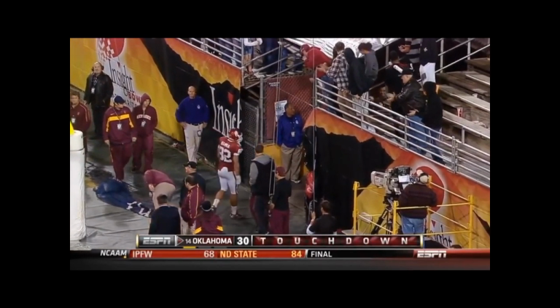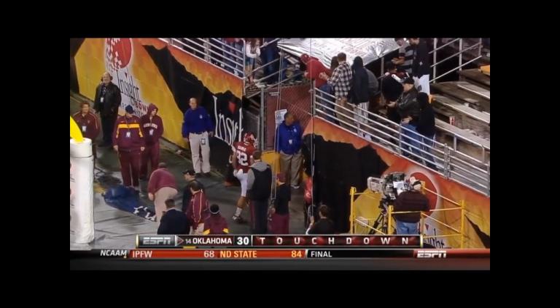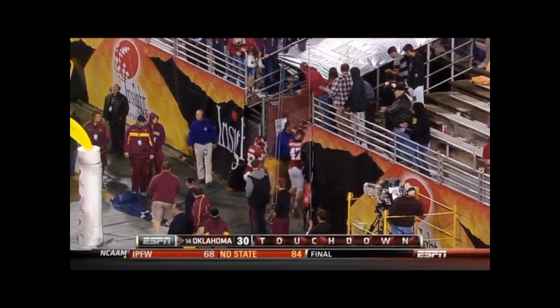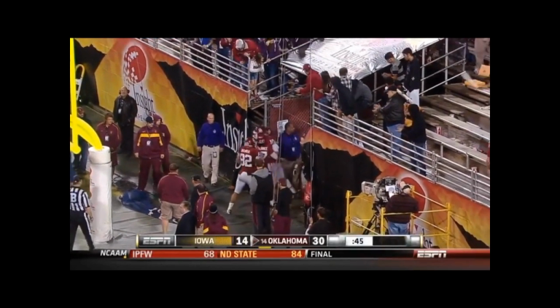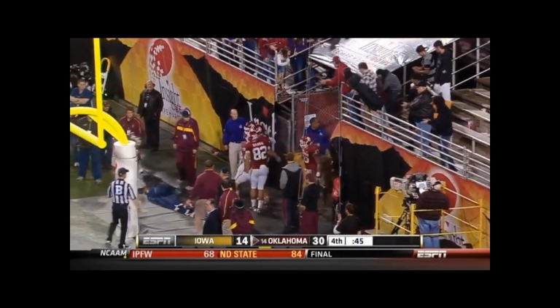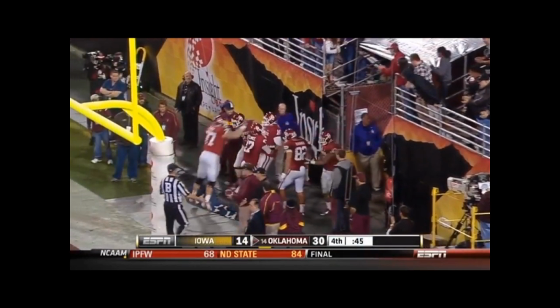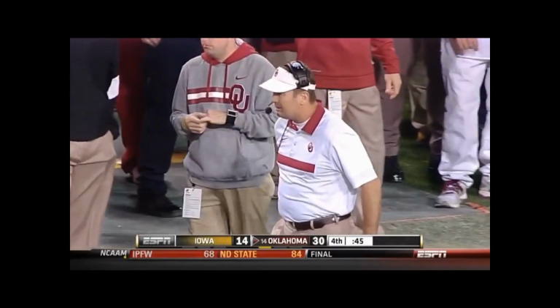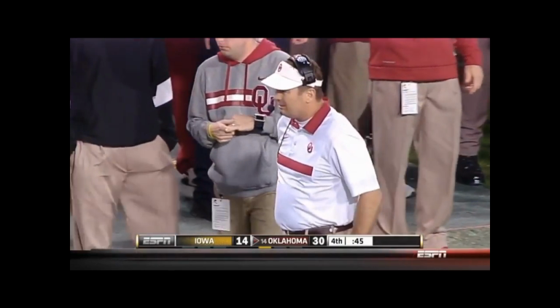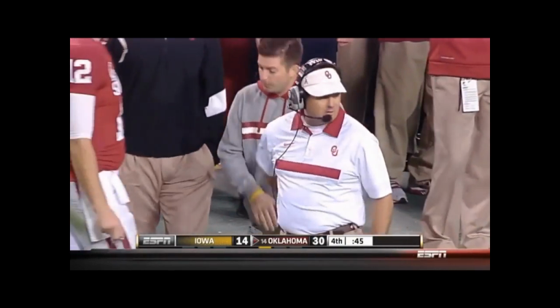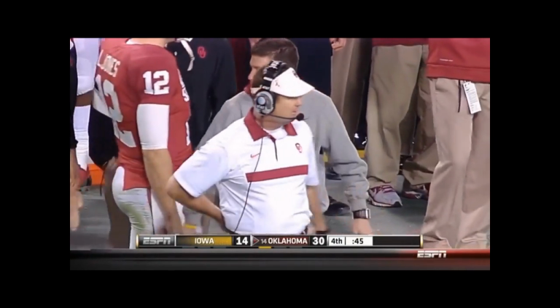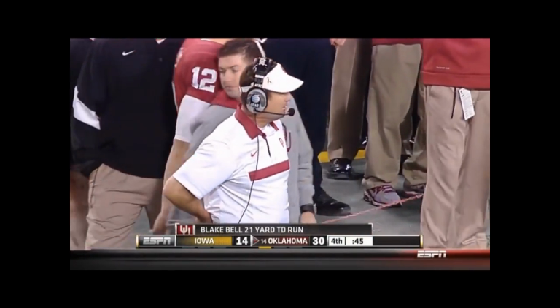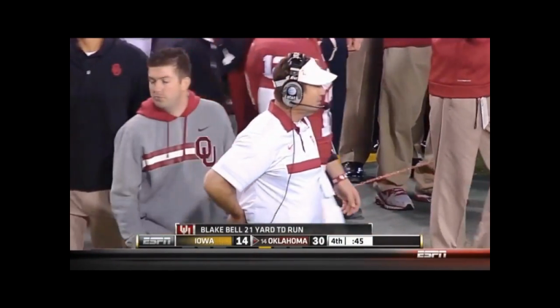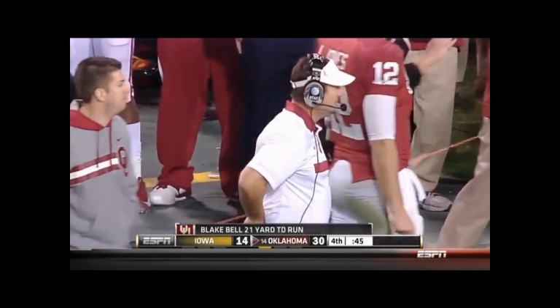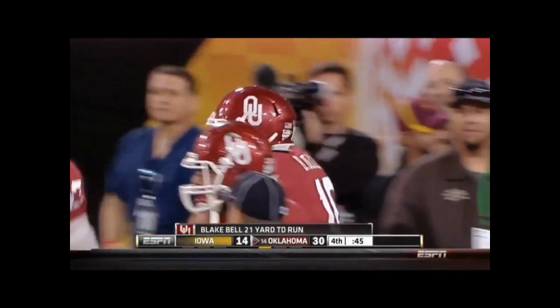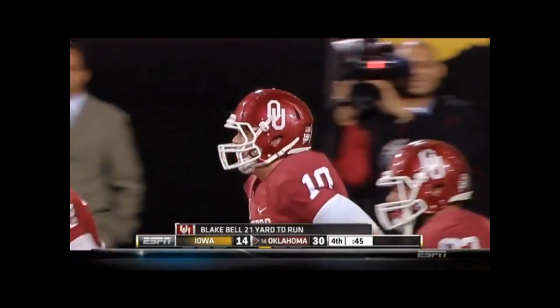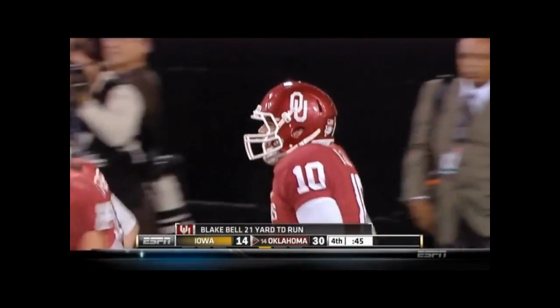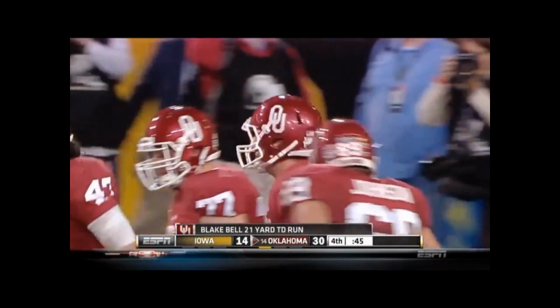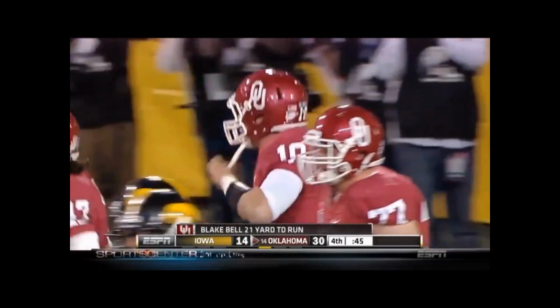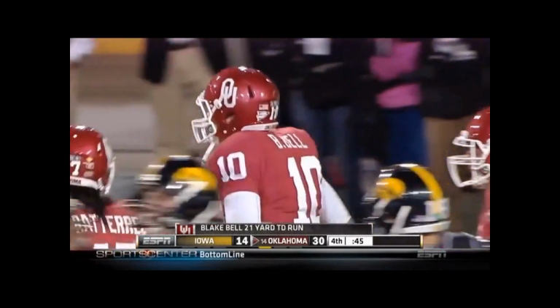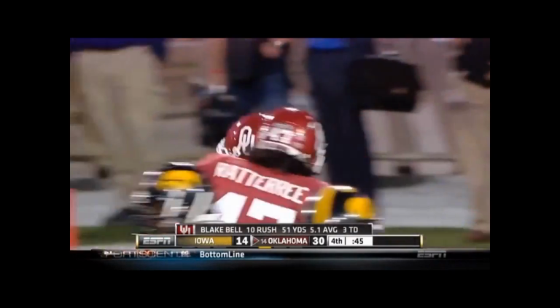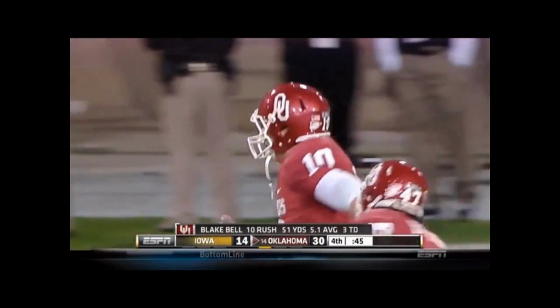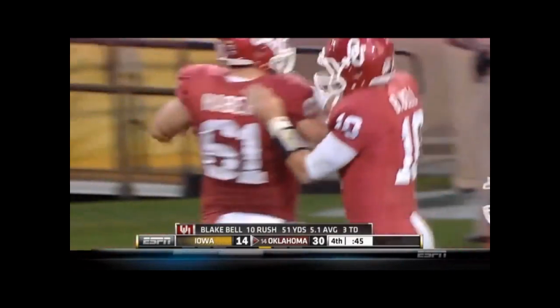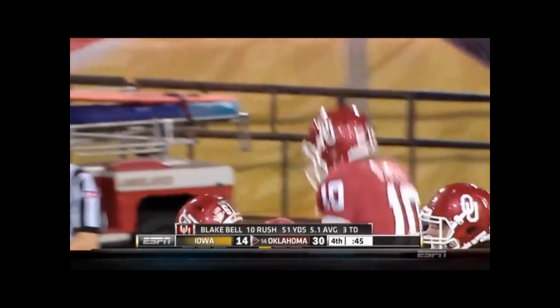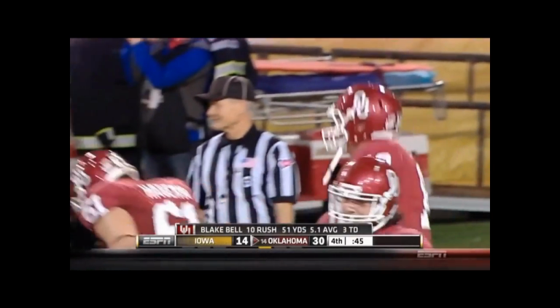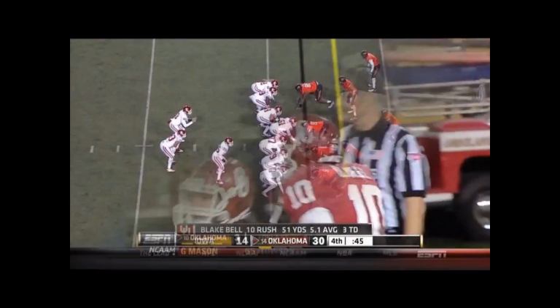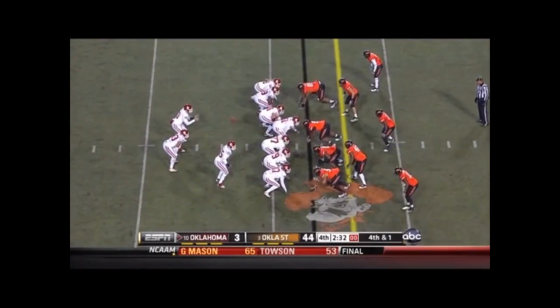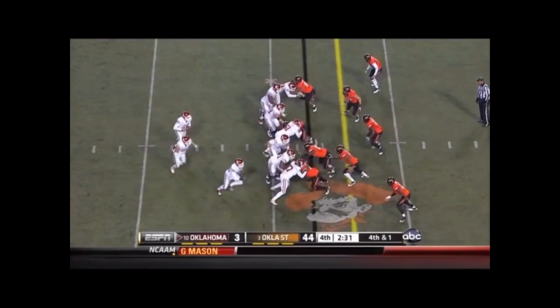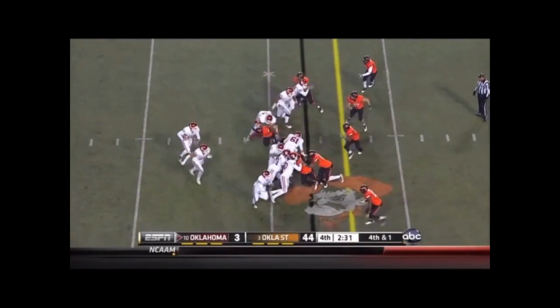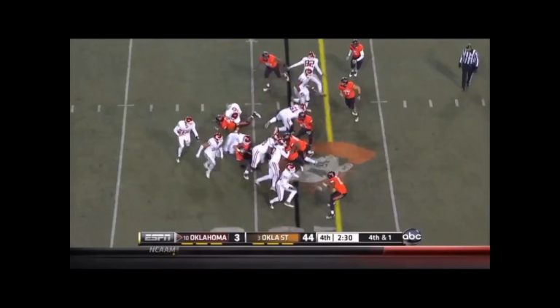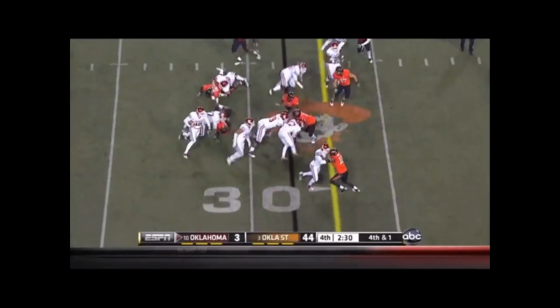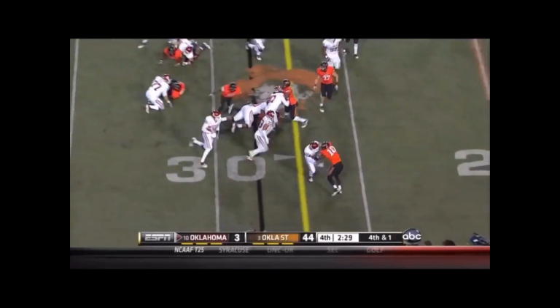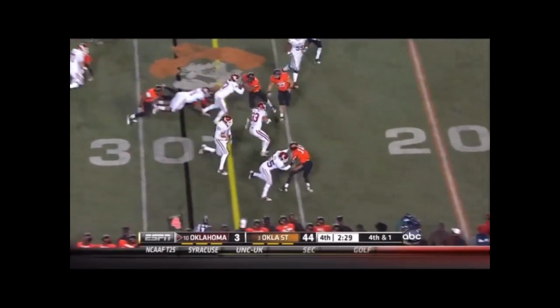Last six or seven games of the season for Blake Bell, starting at Kansas State when they unveiled that Belldozer package. And he hasn't stopped running into the end zone under center, just running behind his blockers.